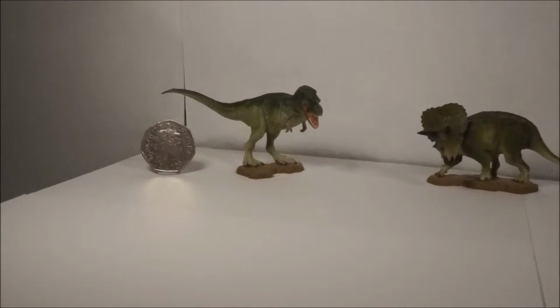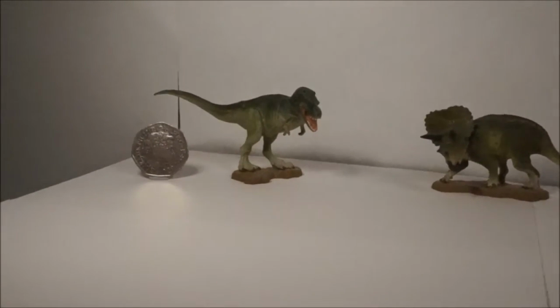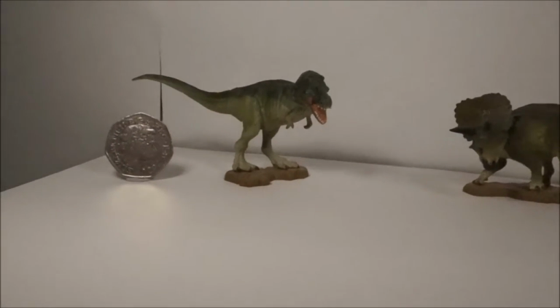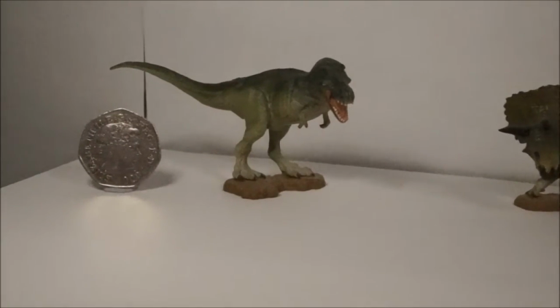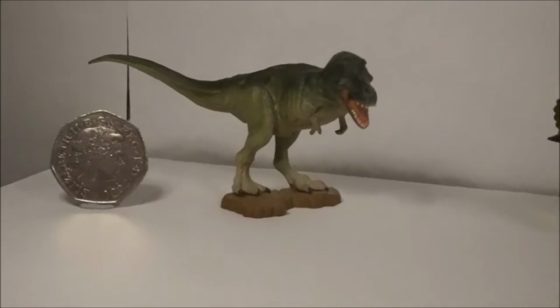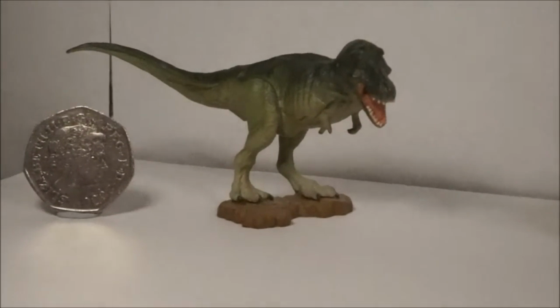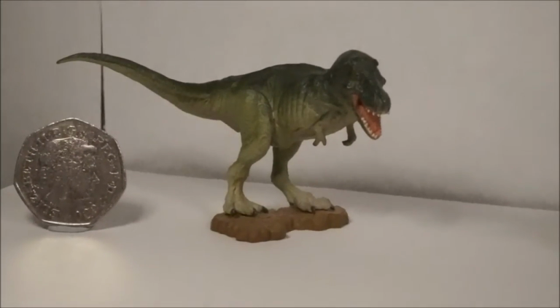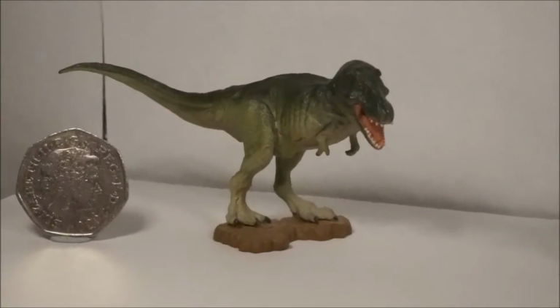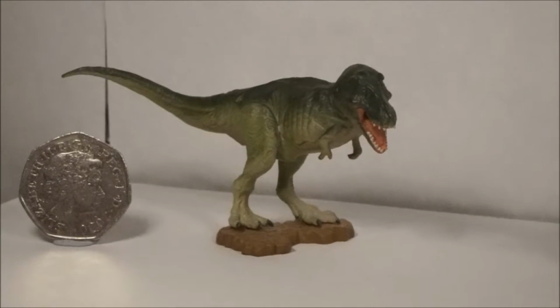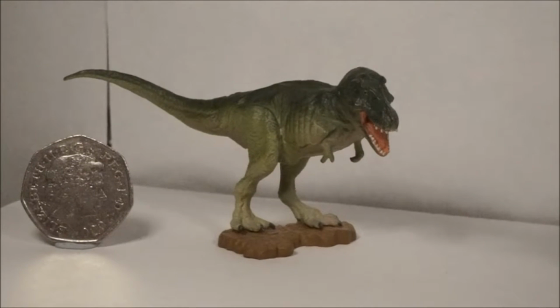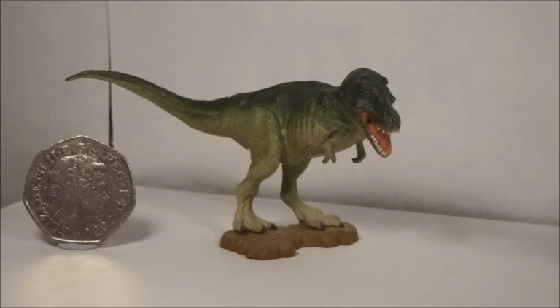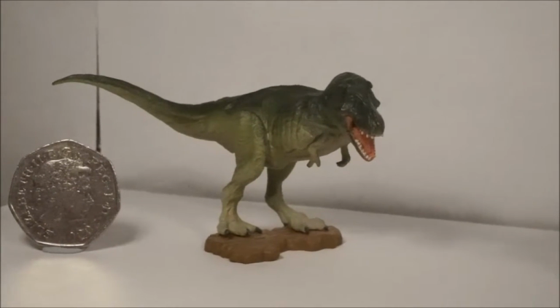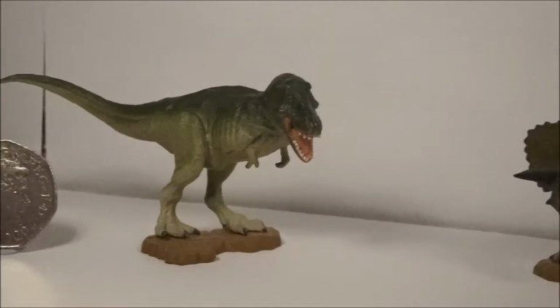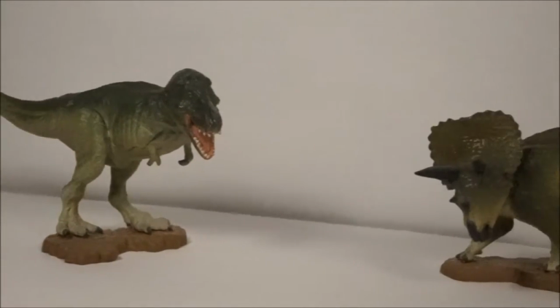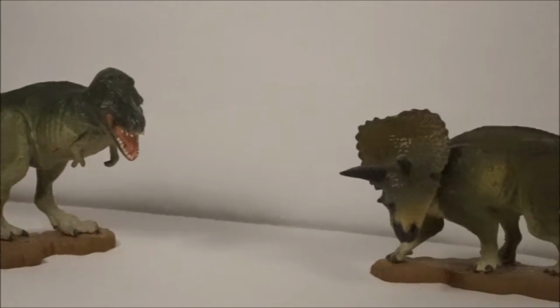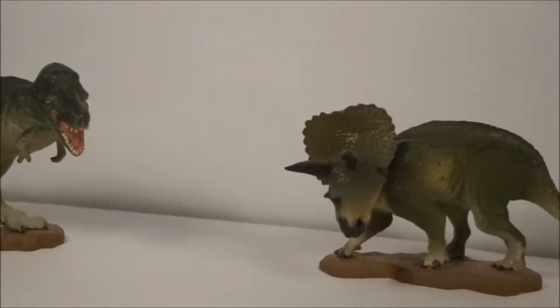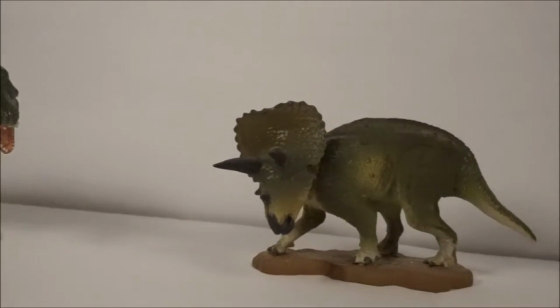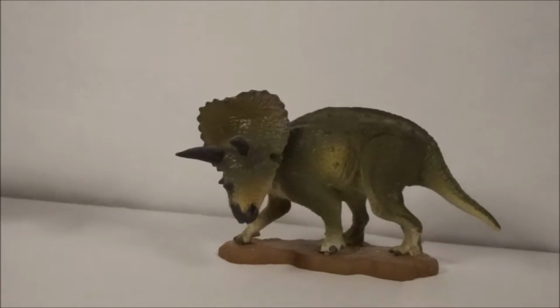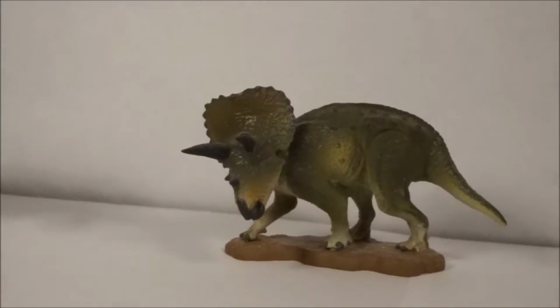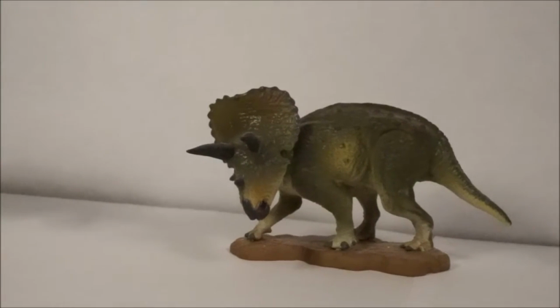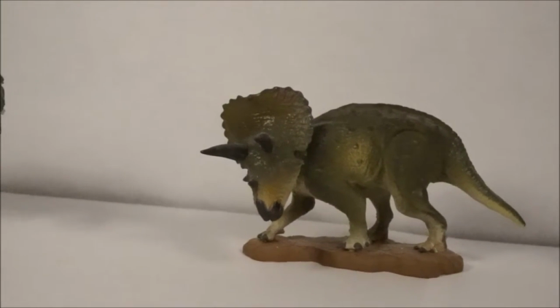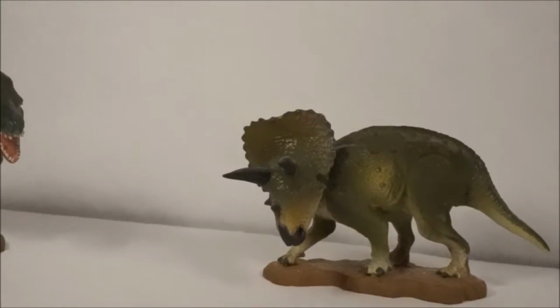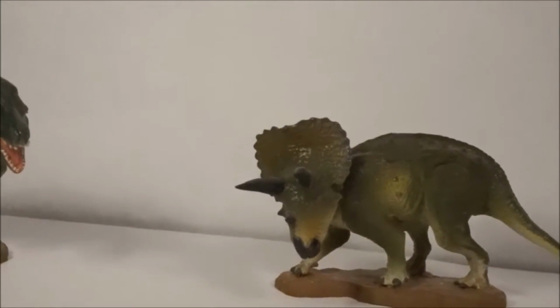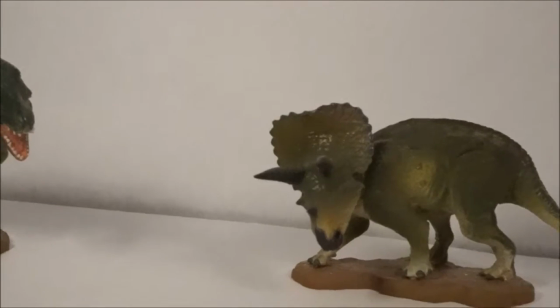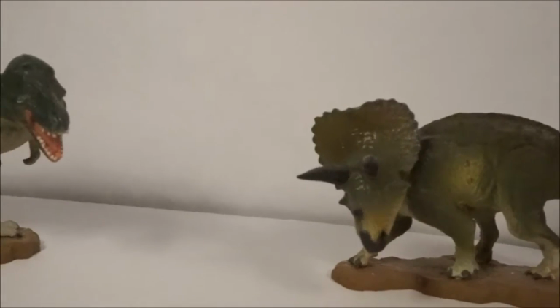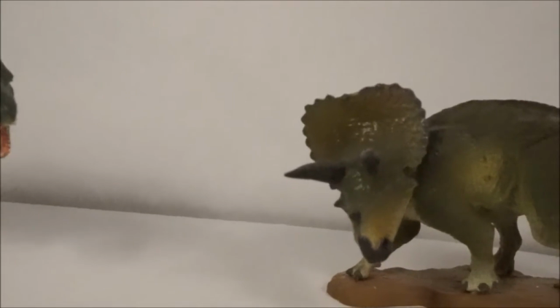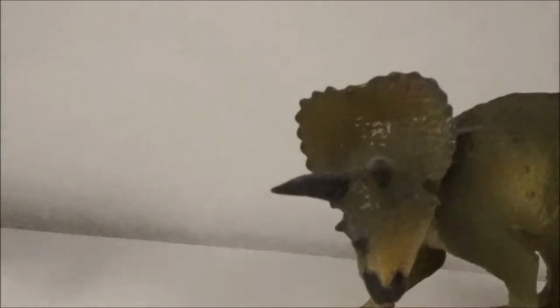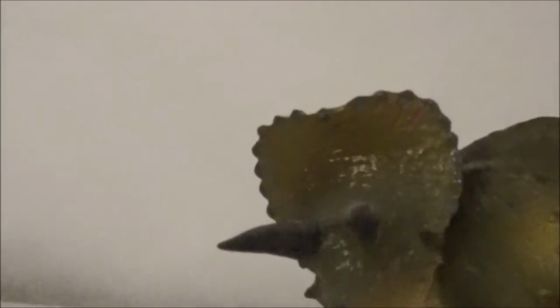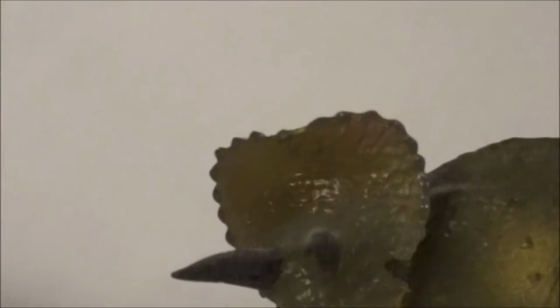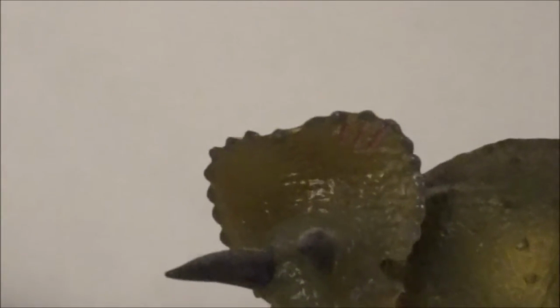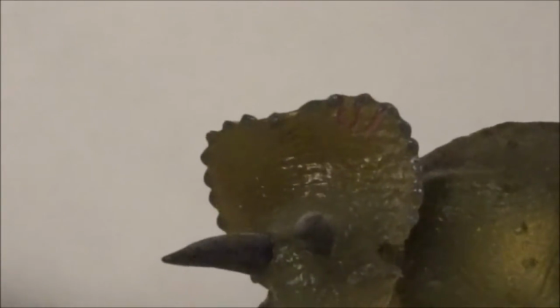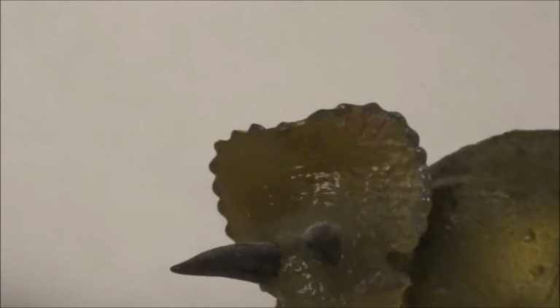We have of course T-Rex and his arch enemy Triceratops, who even has some bite marks on his crest. Great paint details as usual.